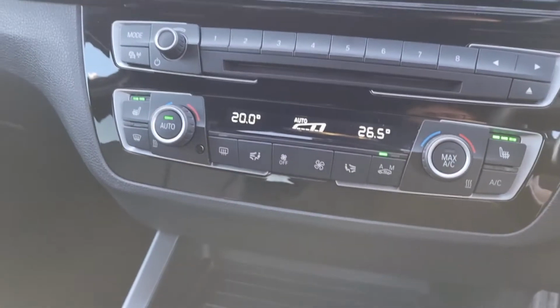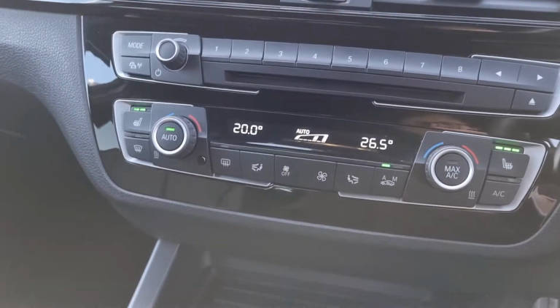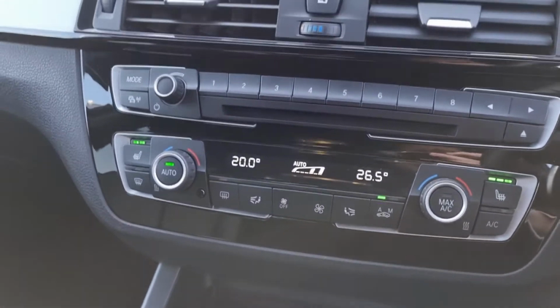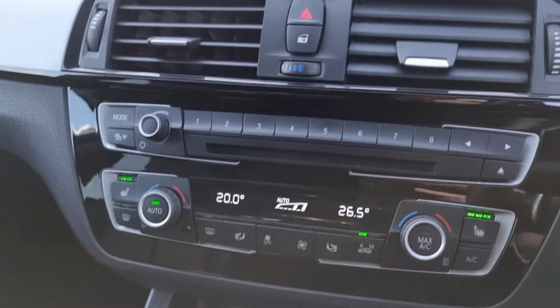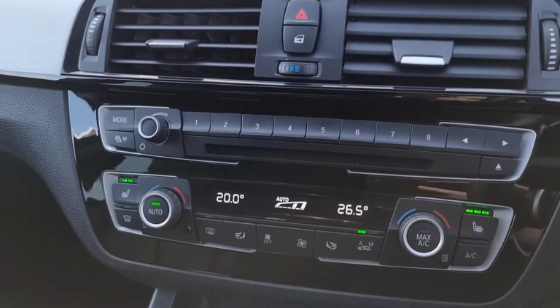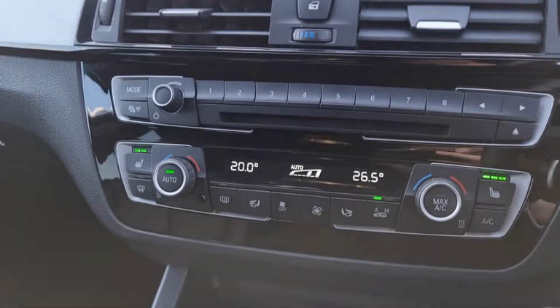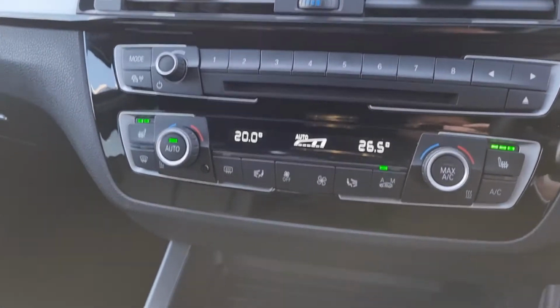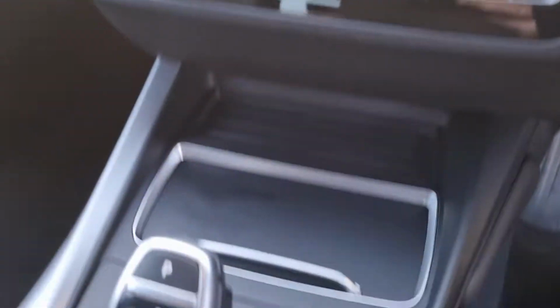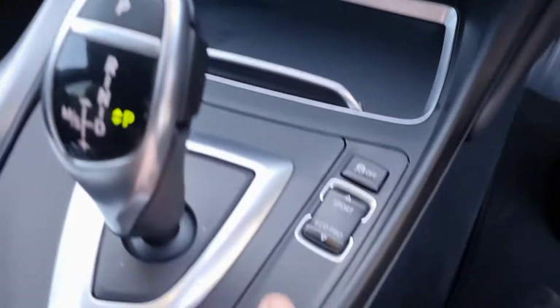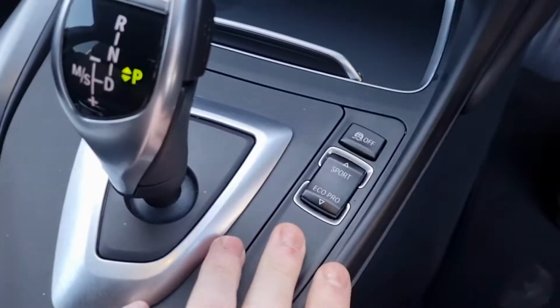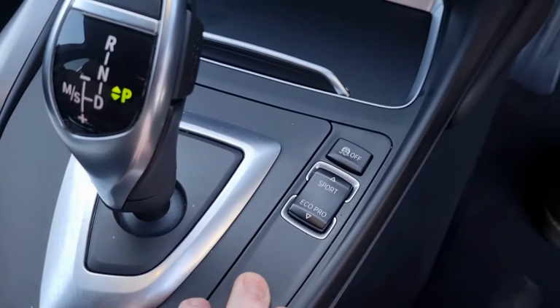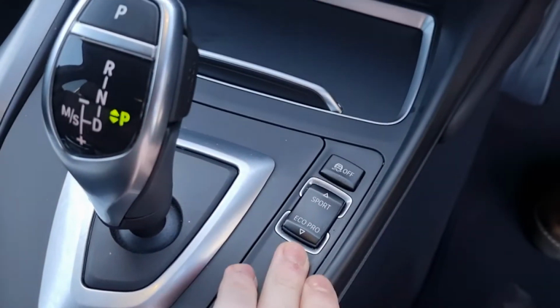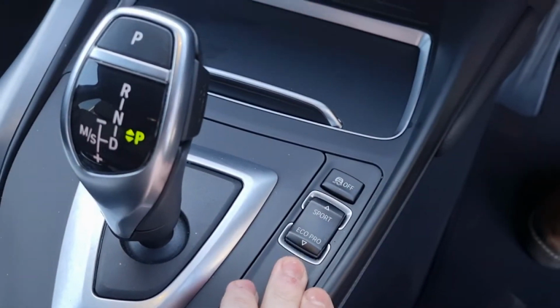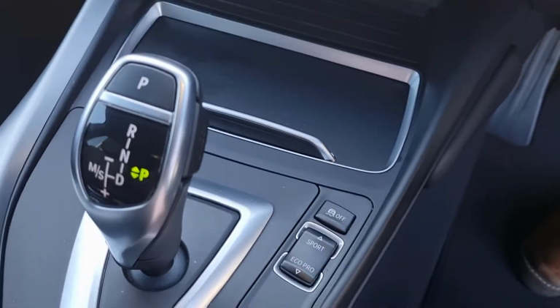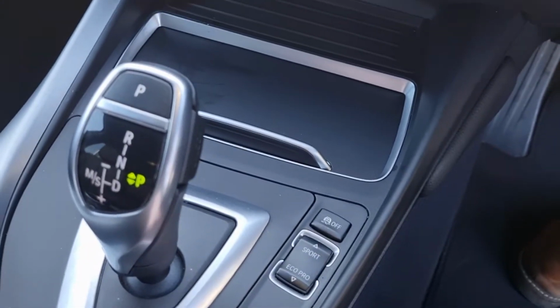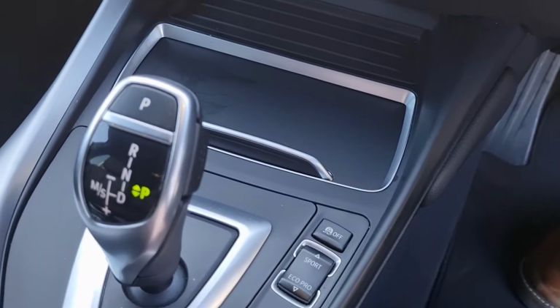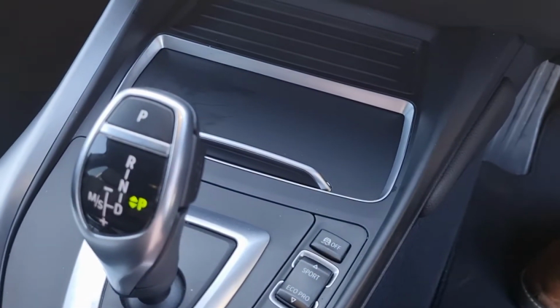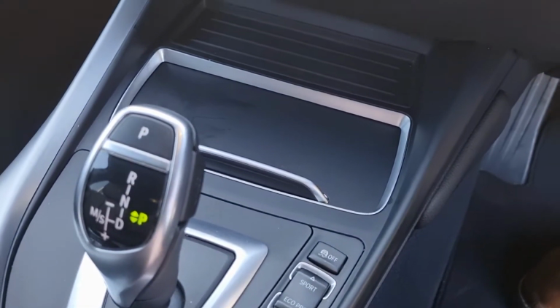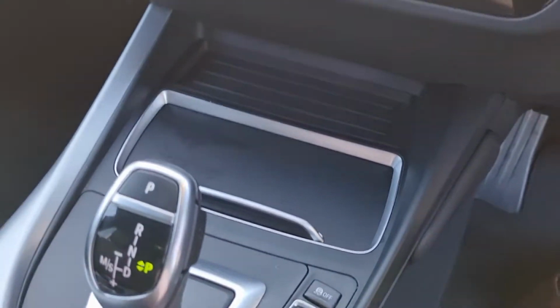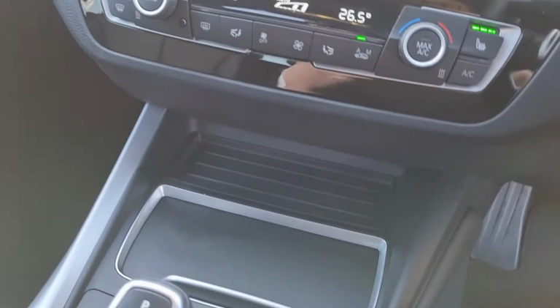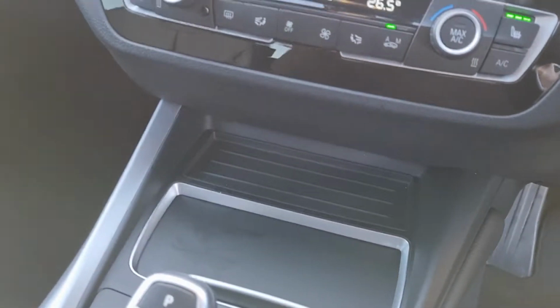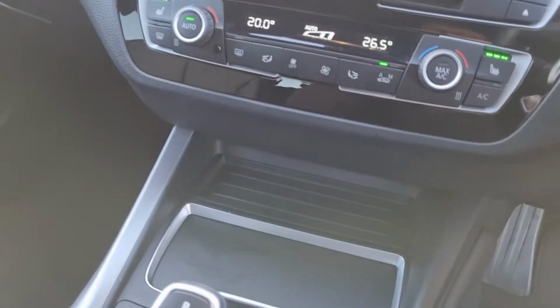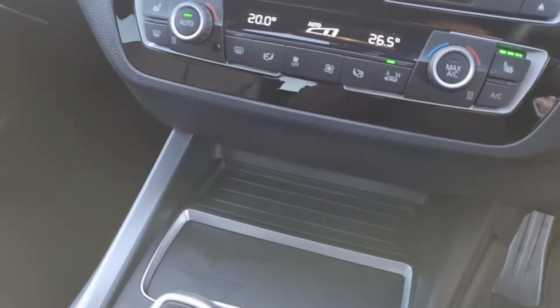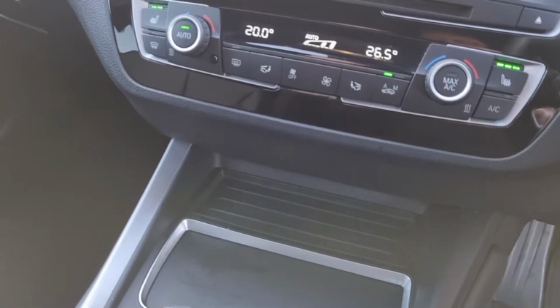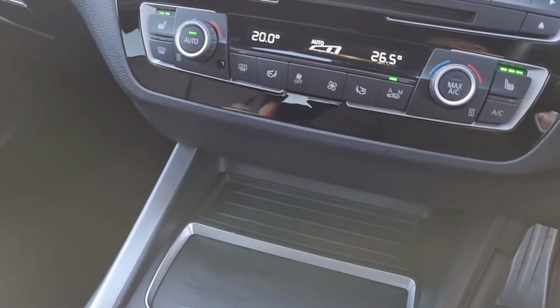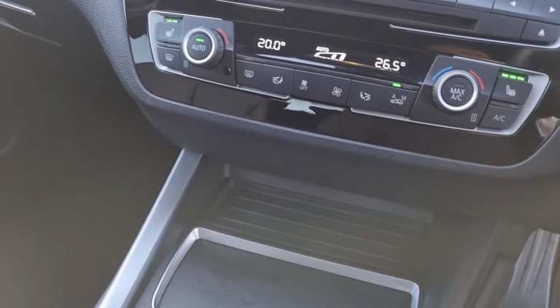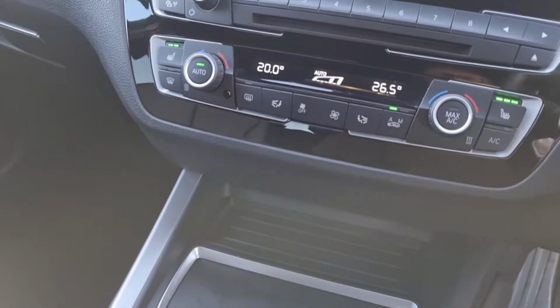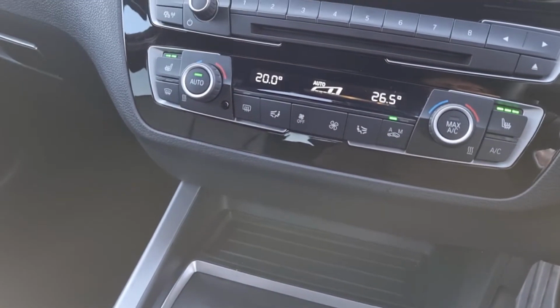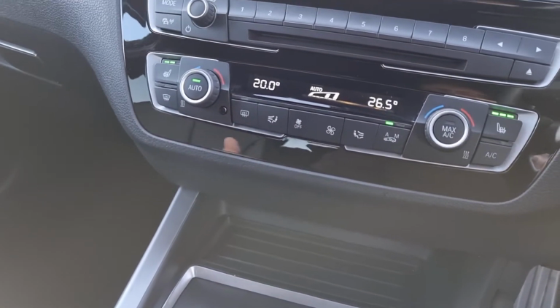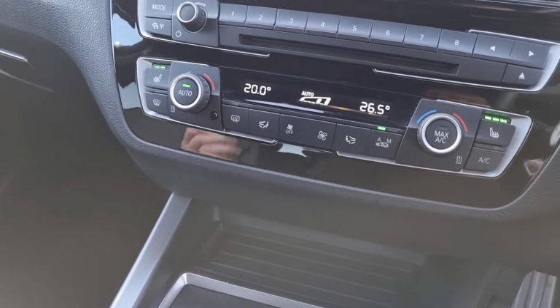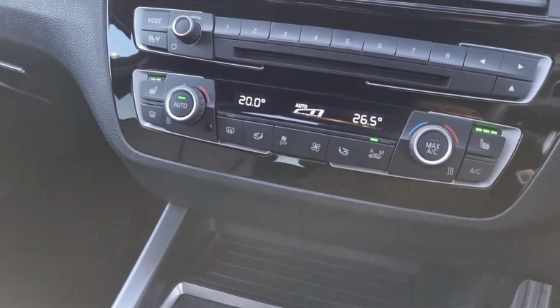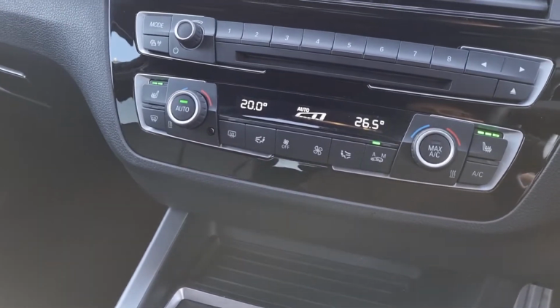Dual-climate control air conditioning, separate driving modes so you've got your Sport mode, your Eco, and Pro mode. With it being a 3 litre petrol, the M140i is definitely a performance vehicle.